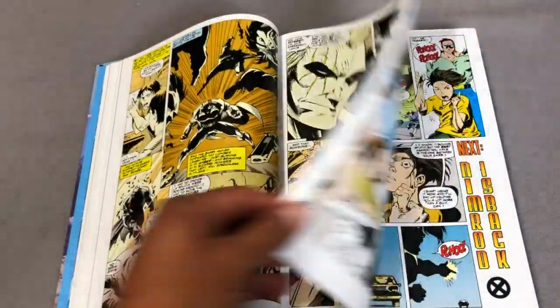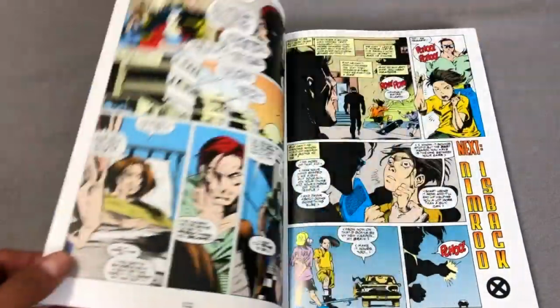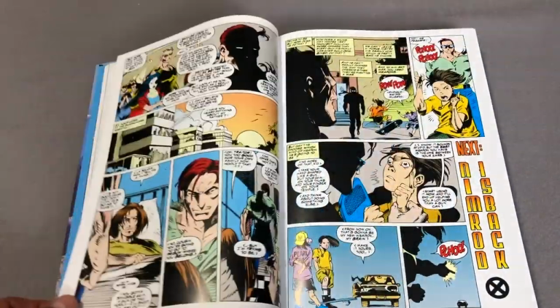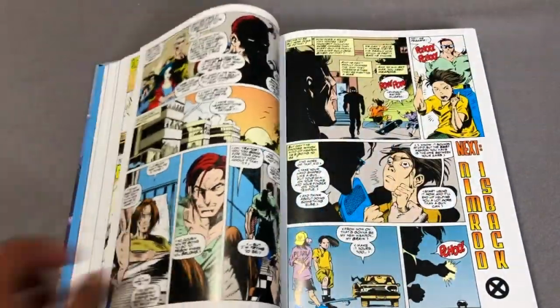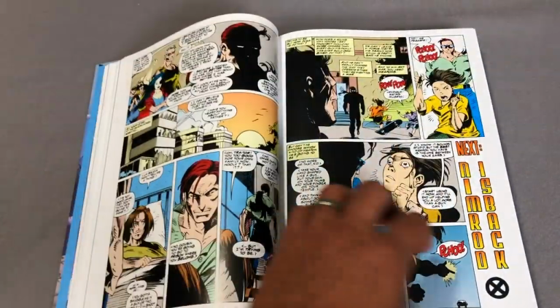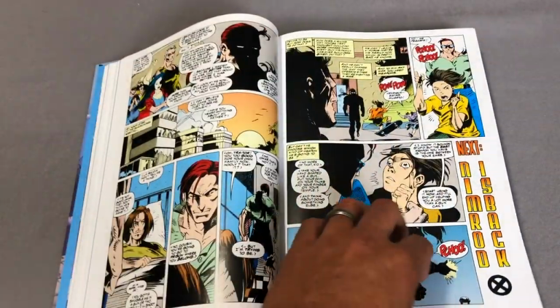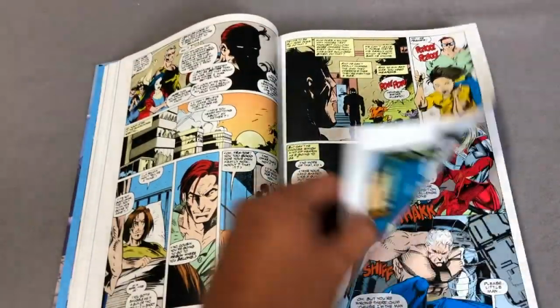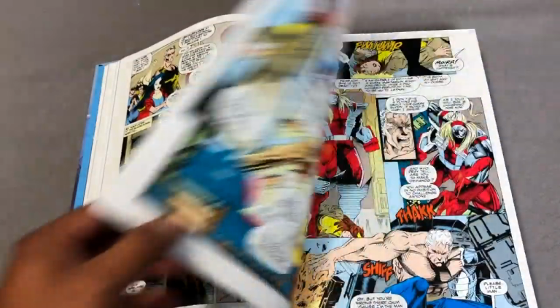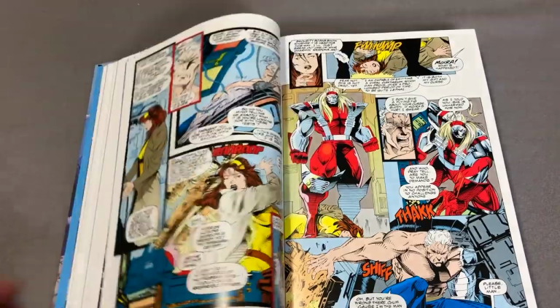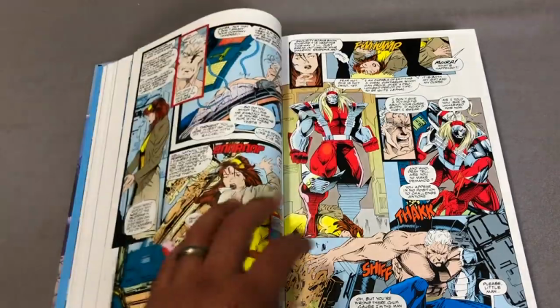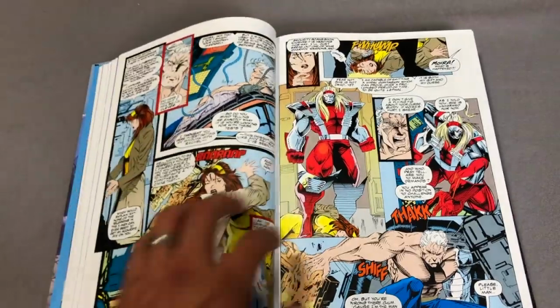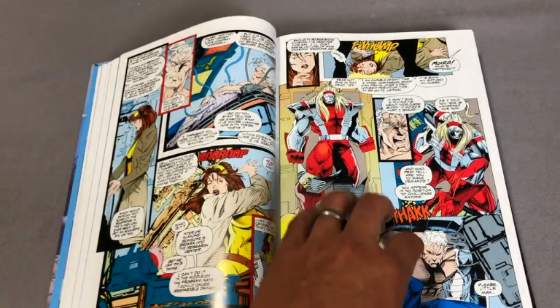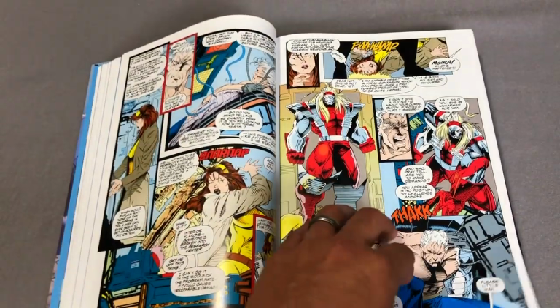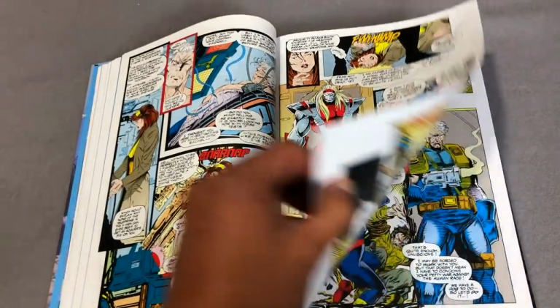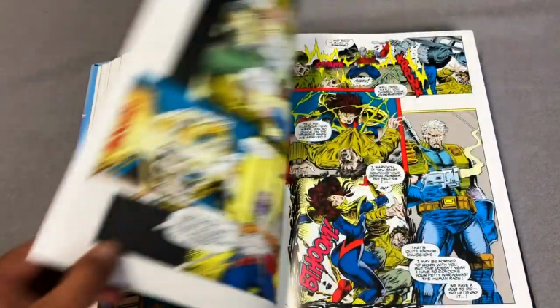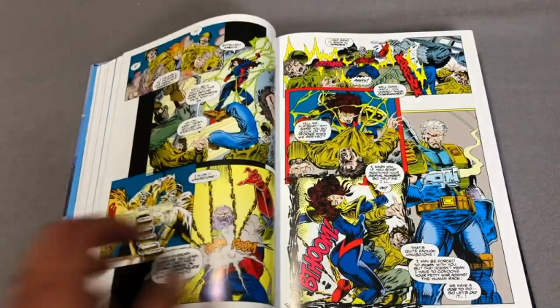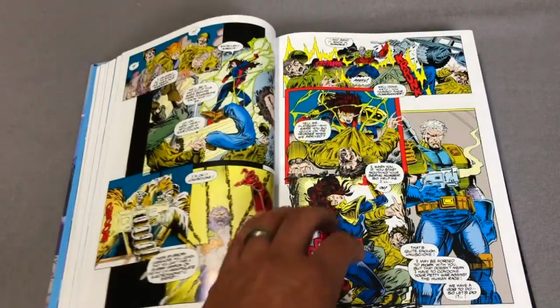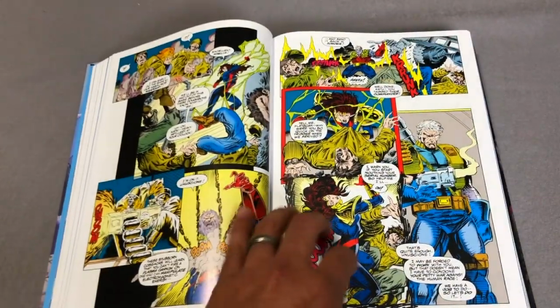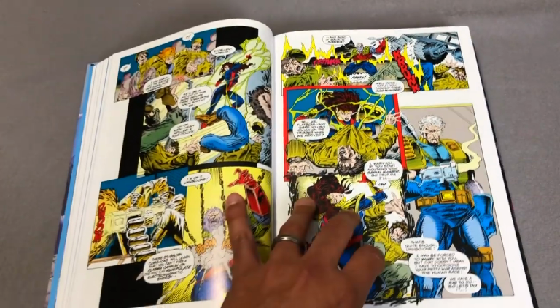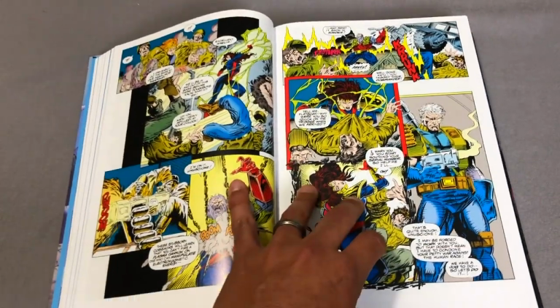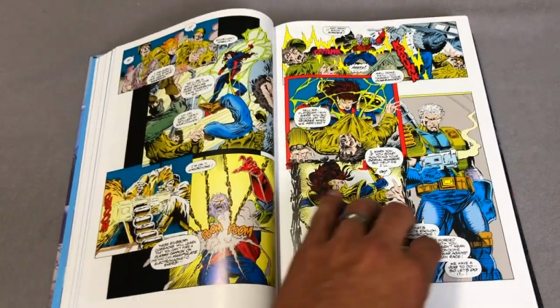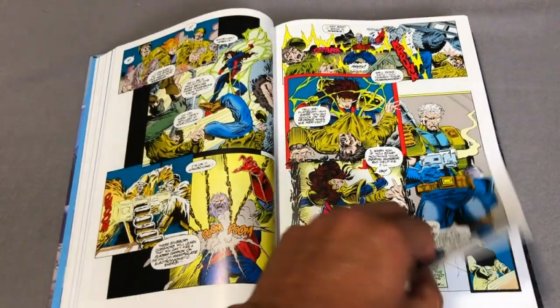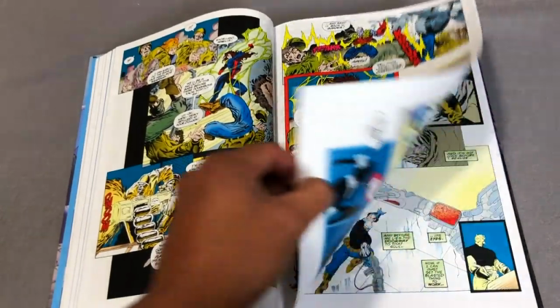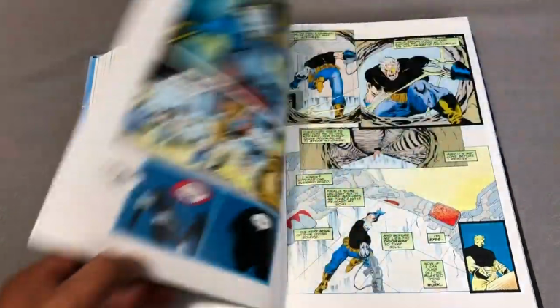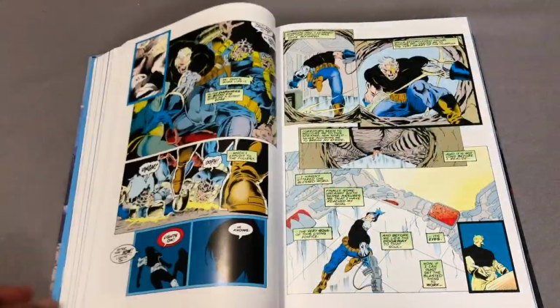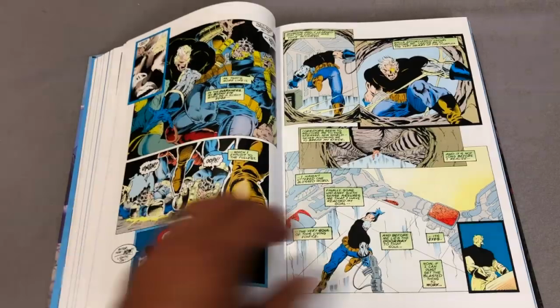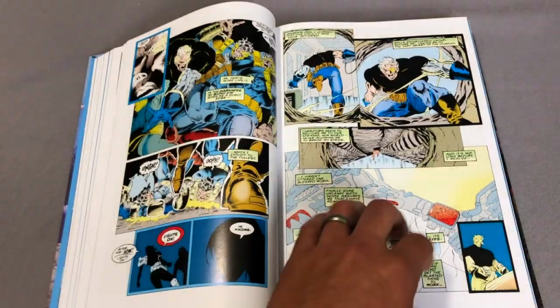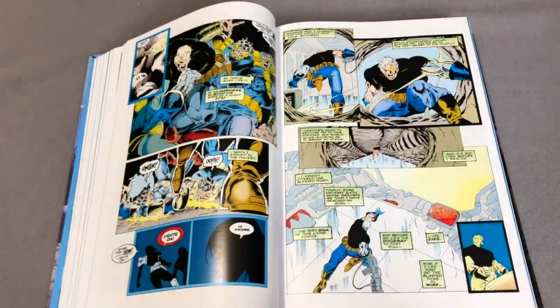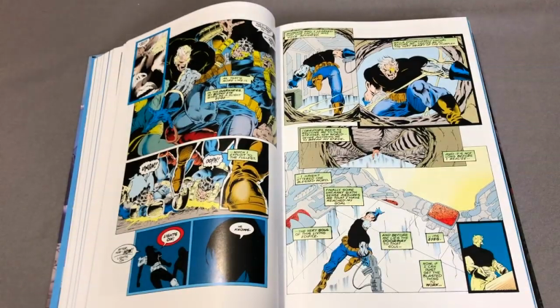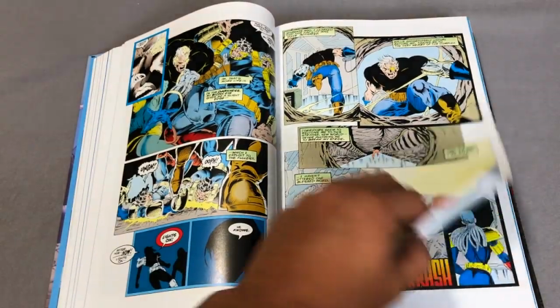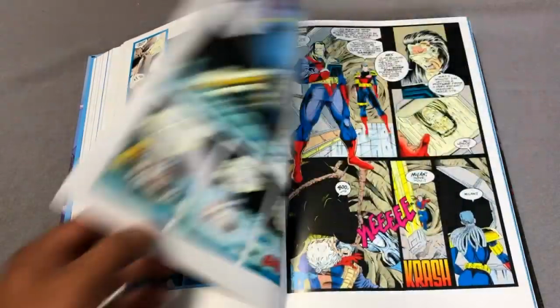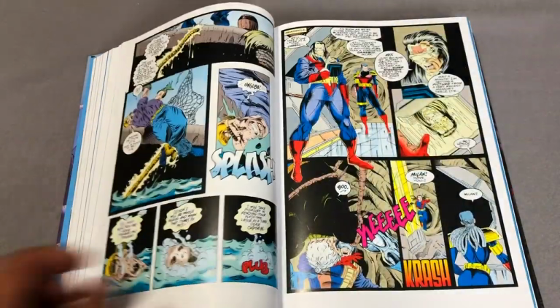The complete Phalanx Covenant is not included in here. As a matter of fact, there's a page that tells you if you want the whole event, please go and buy the Phalanx Covenant oversized hardcover.